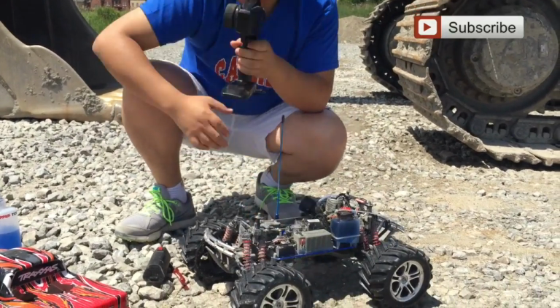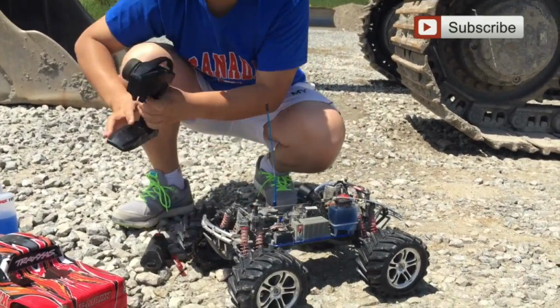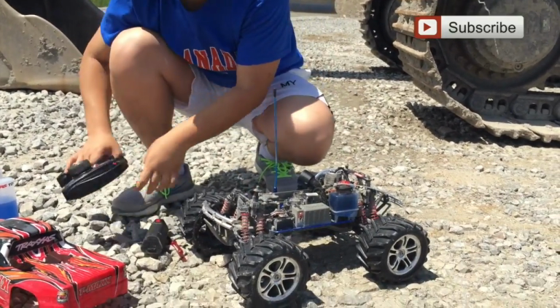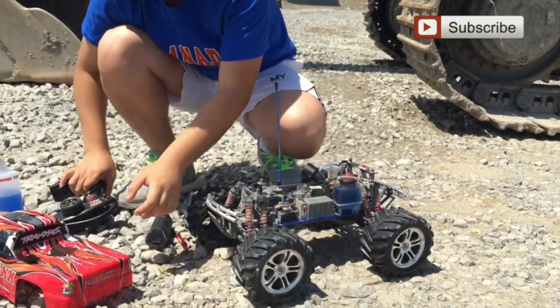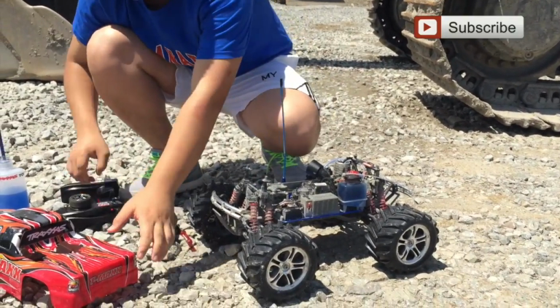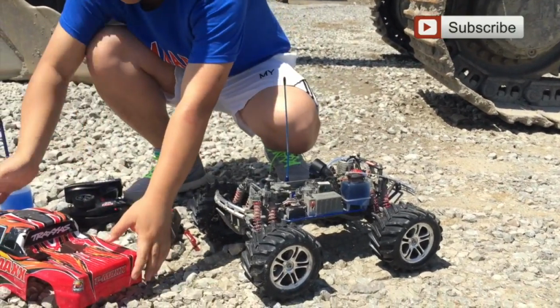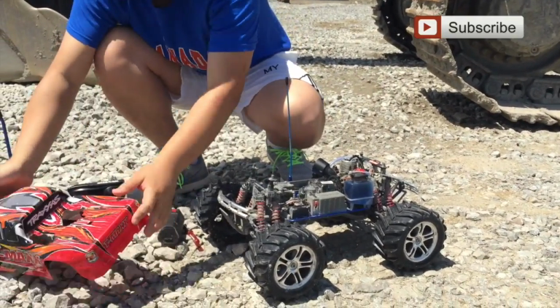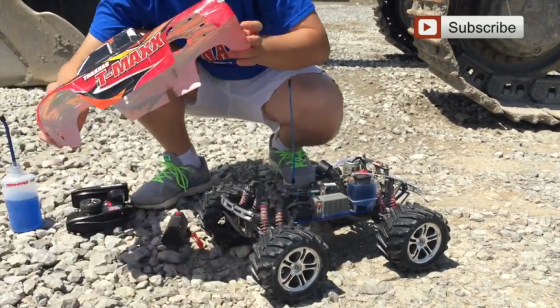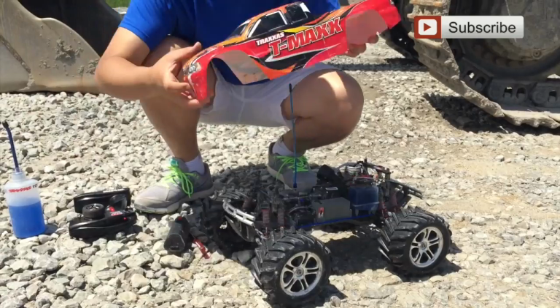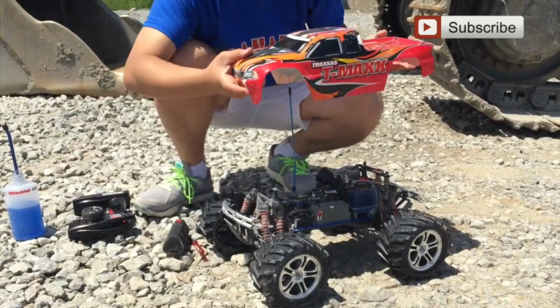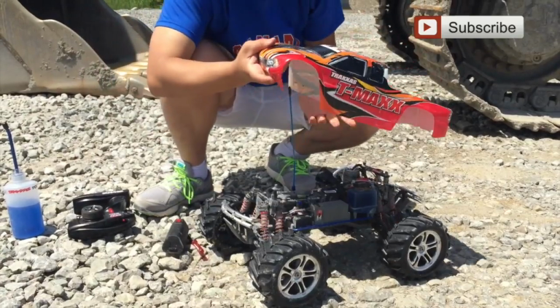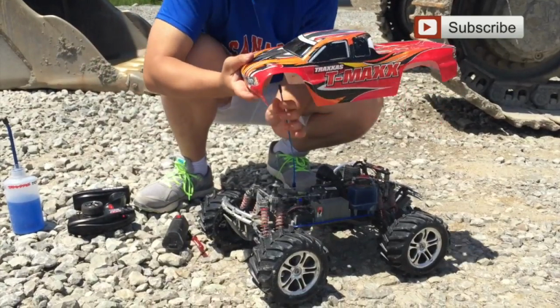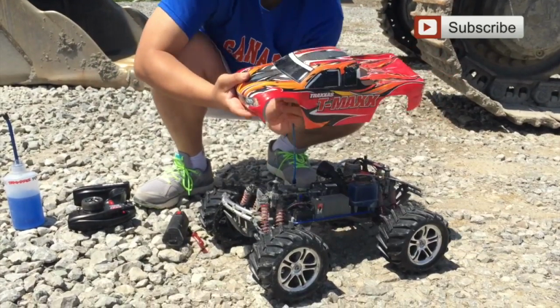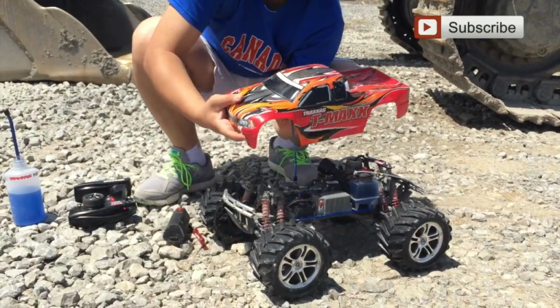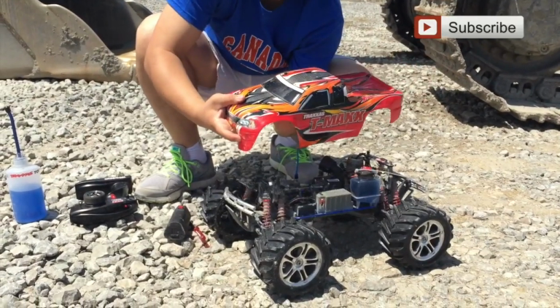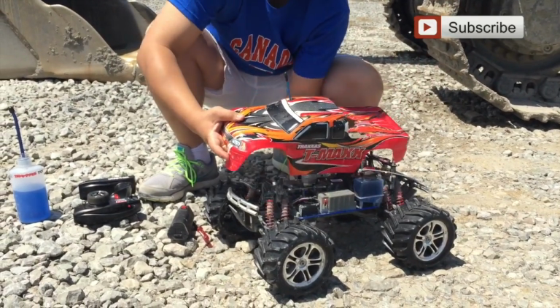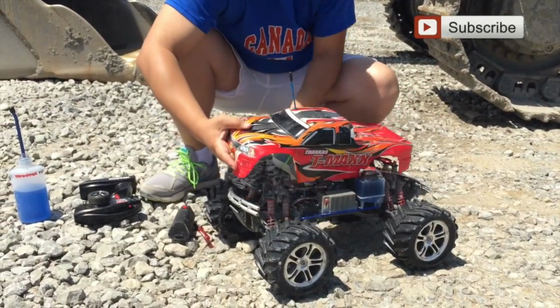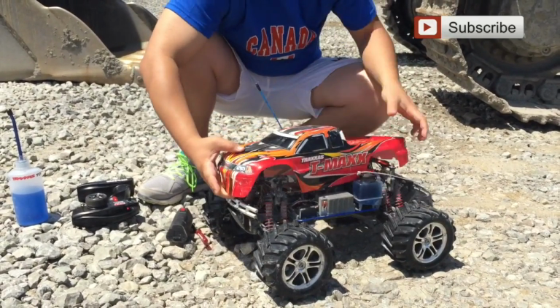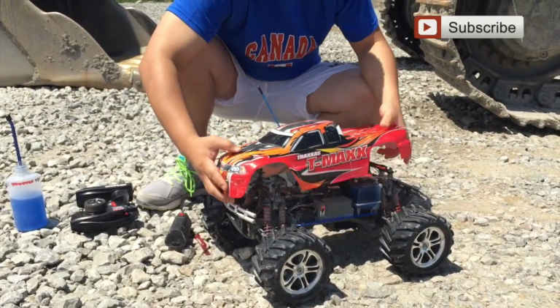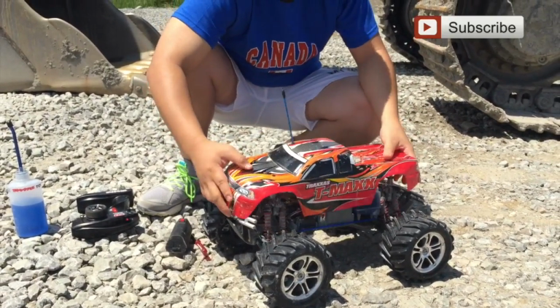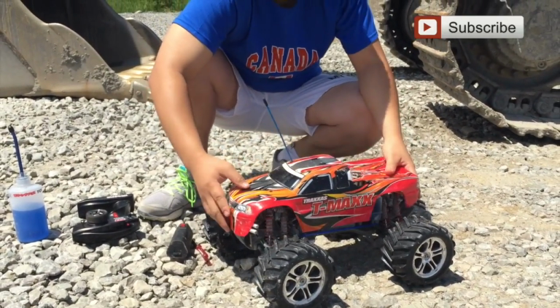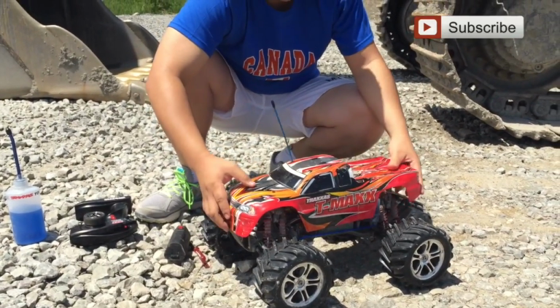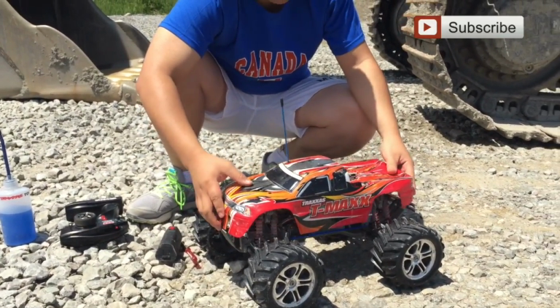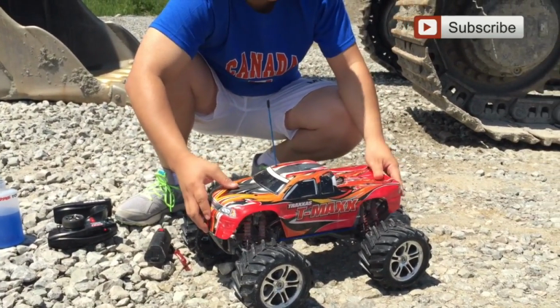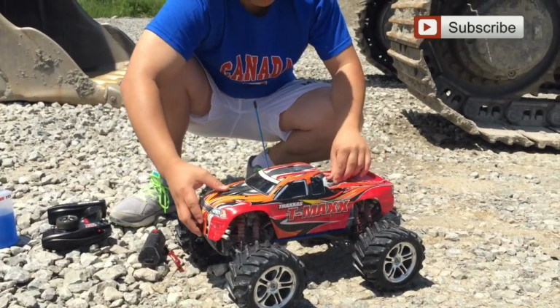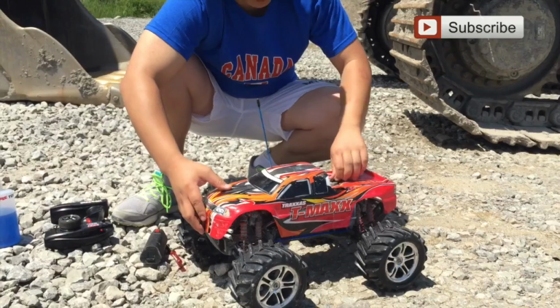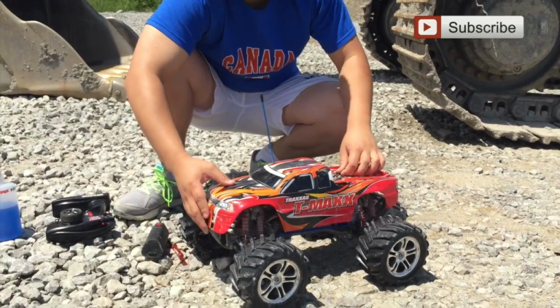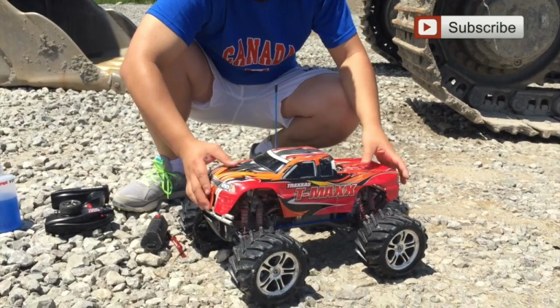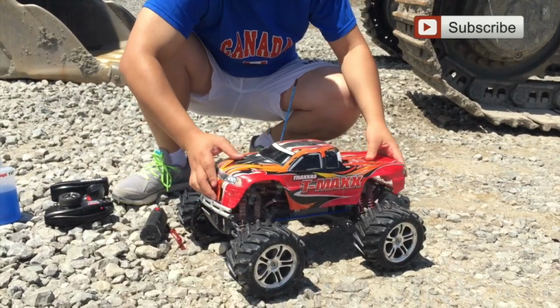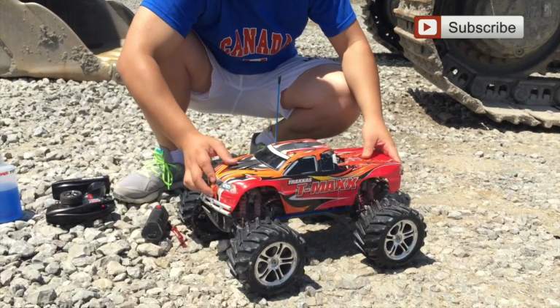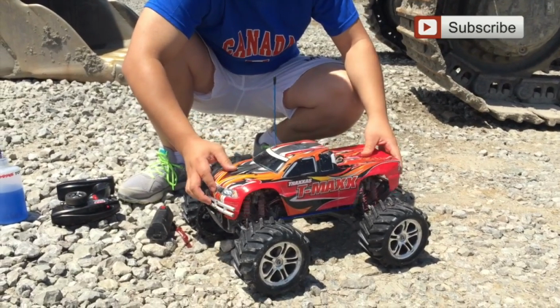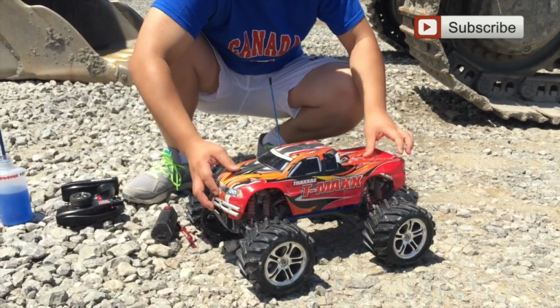Then we're going to put the cover on, and you are ready to see this monster truck starting for the very first time.